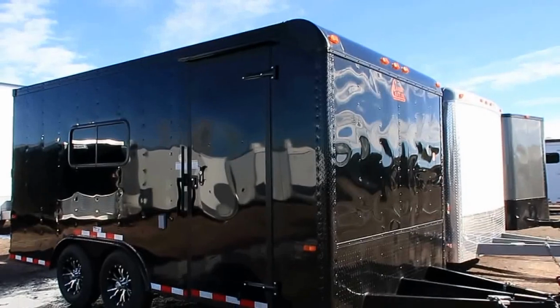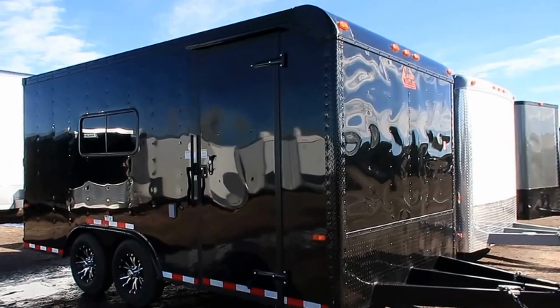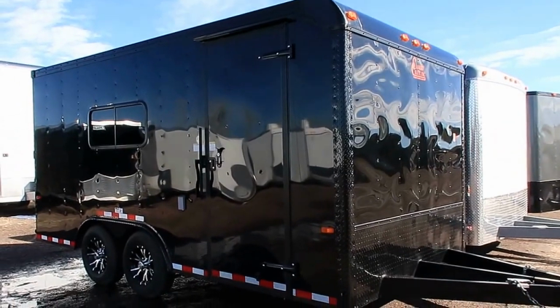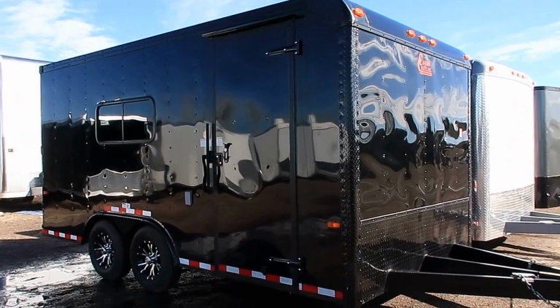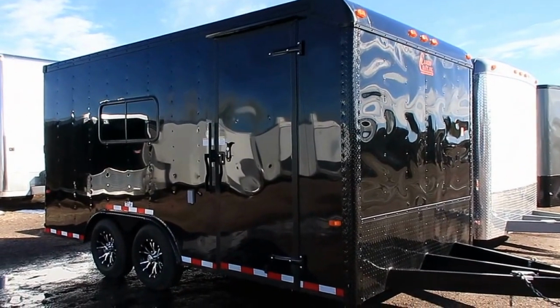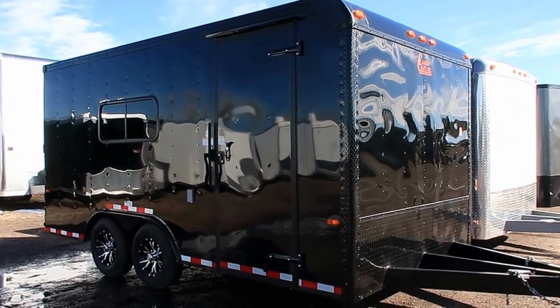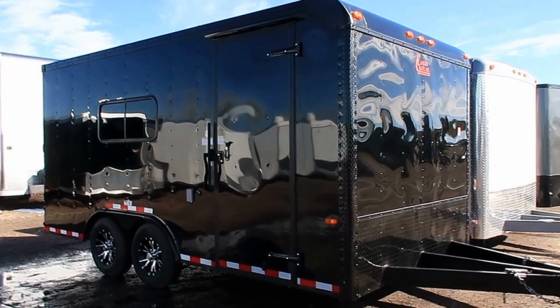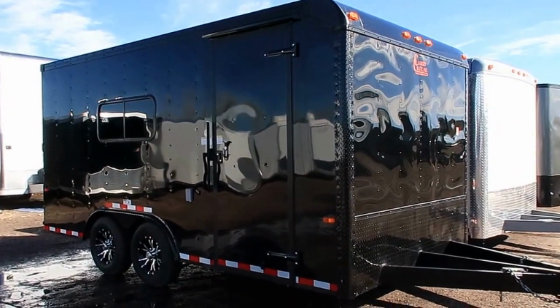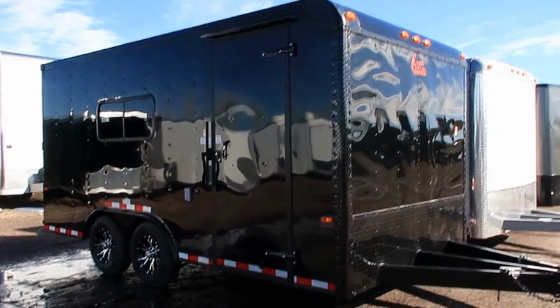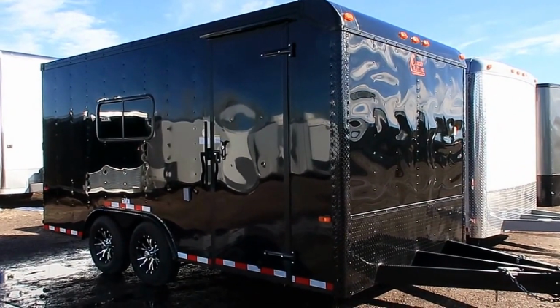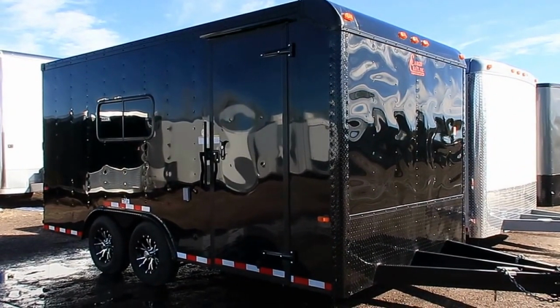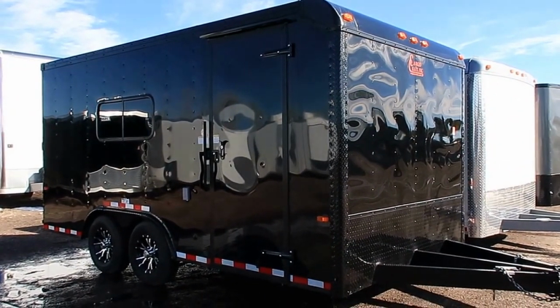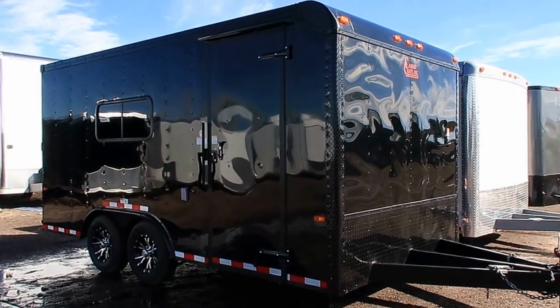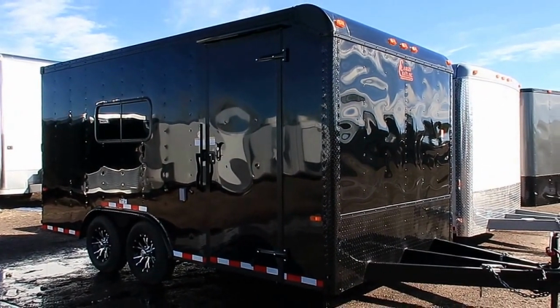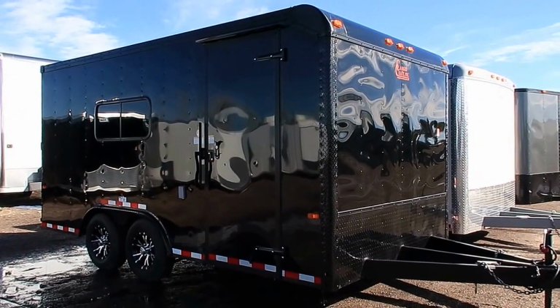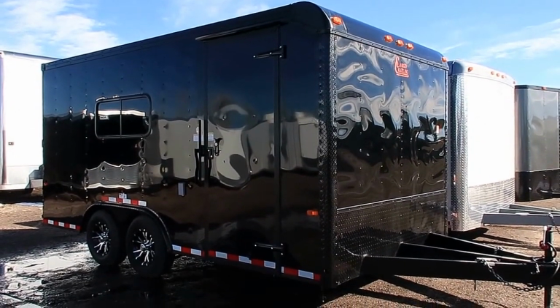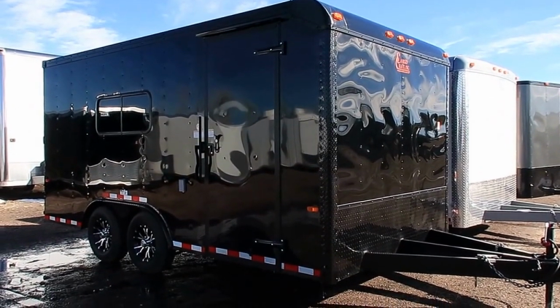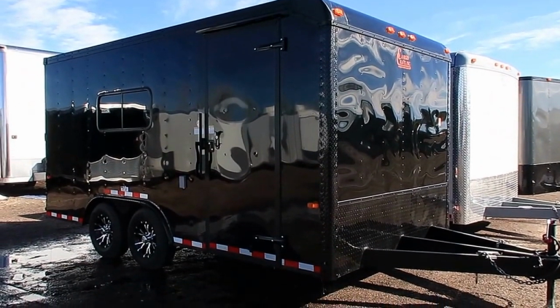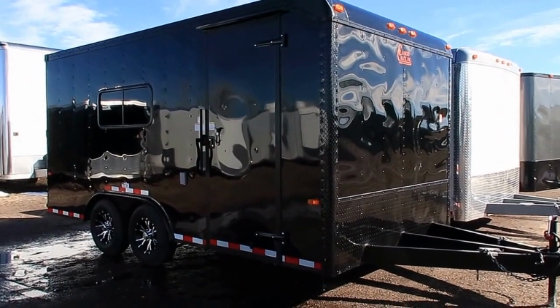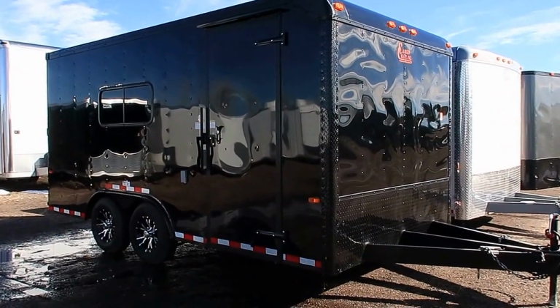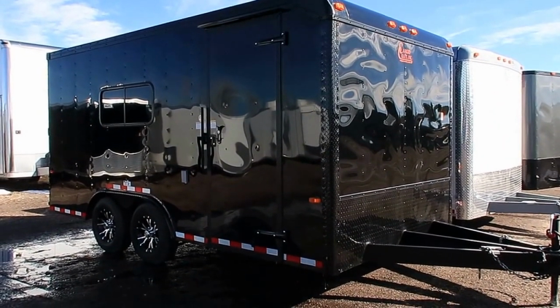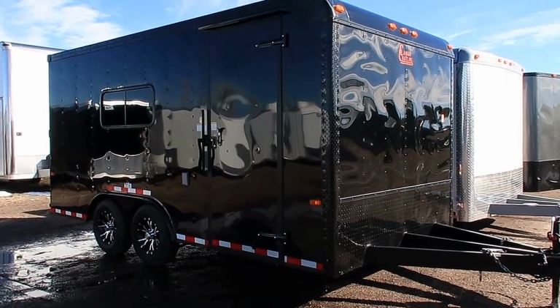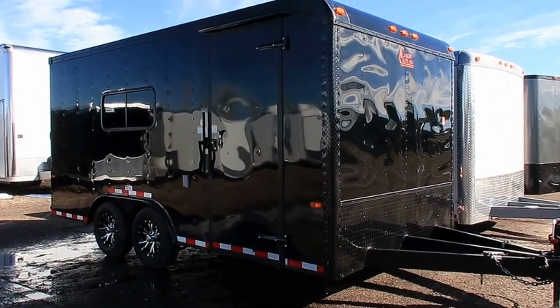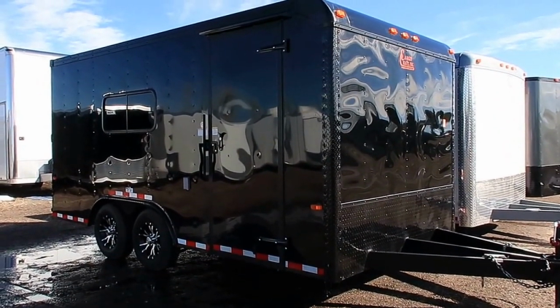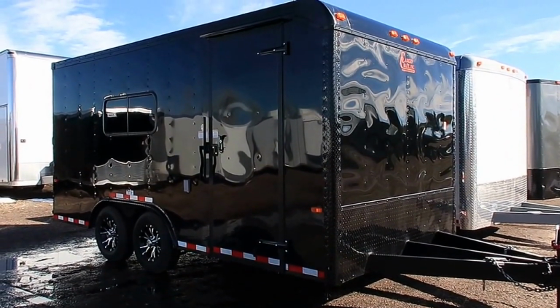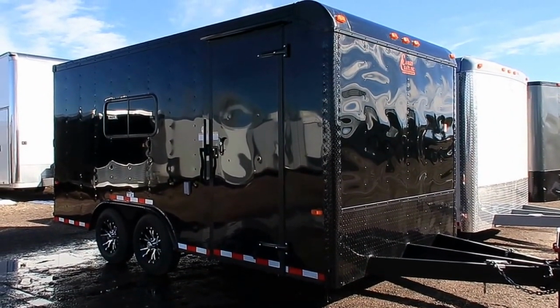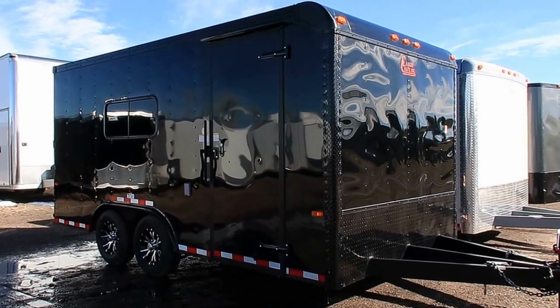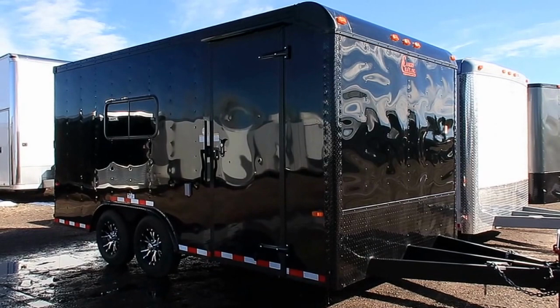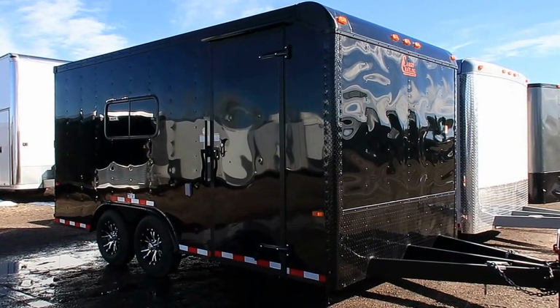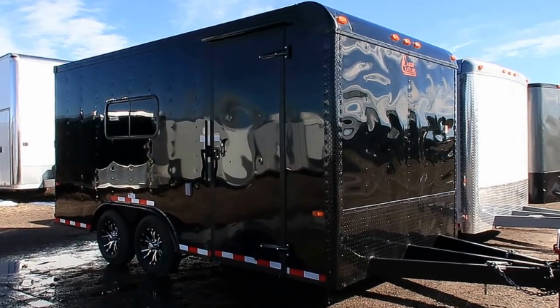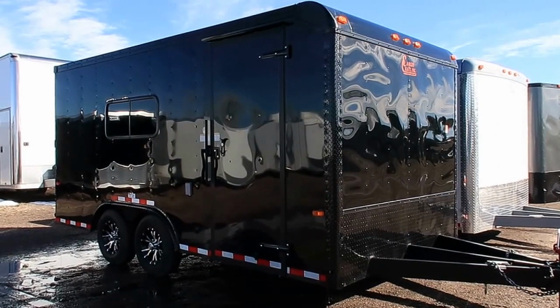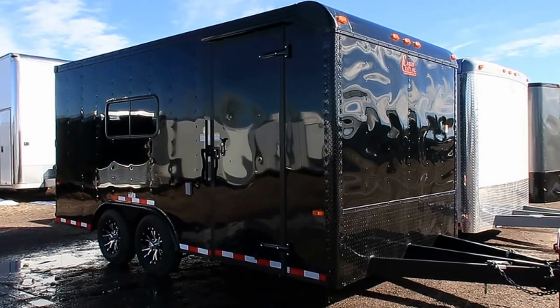Hey everybody, it's Colorado Trailers. Wanted to show you guys another unit we just got on the ground. Stock number 13529. This is a 2017 Cargo Craft eight and a half by sixteen. This trailer's got a ton of options on it.